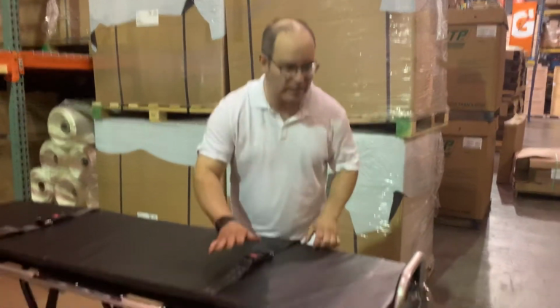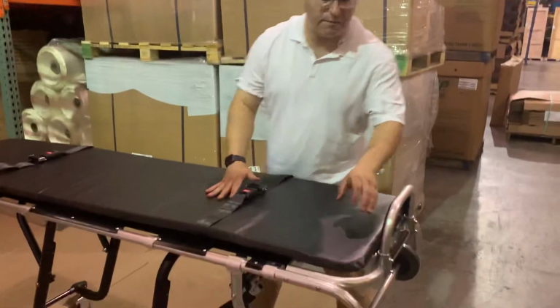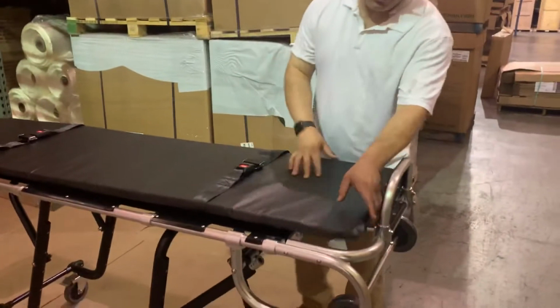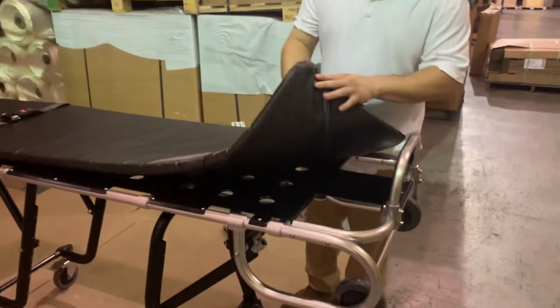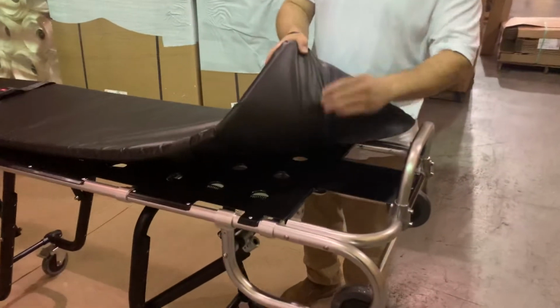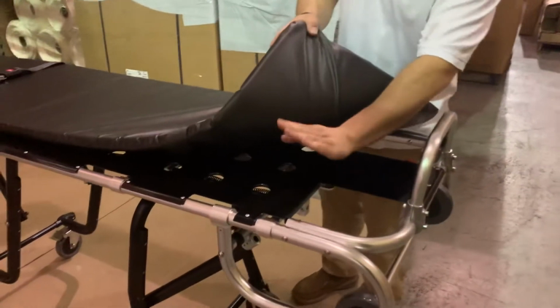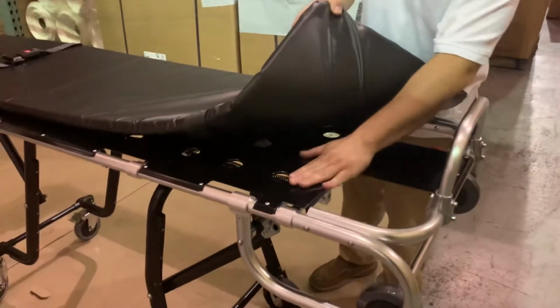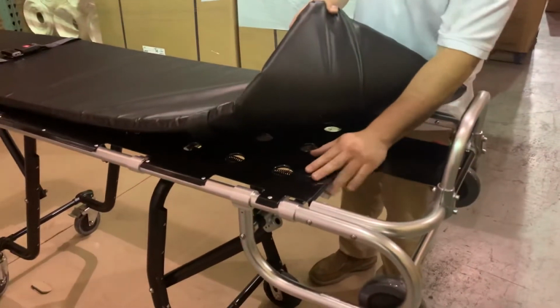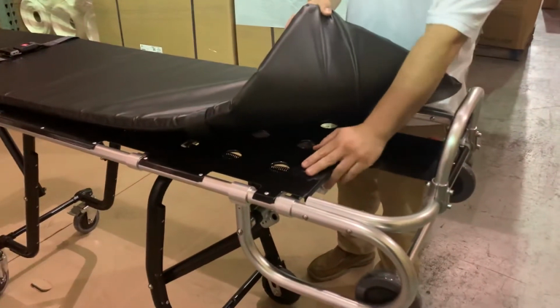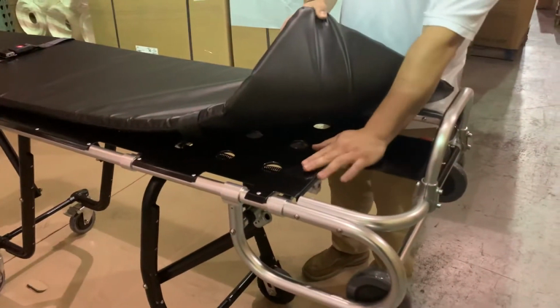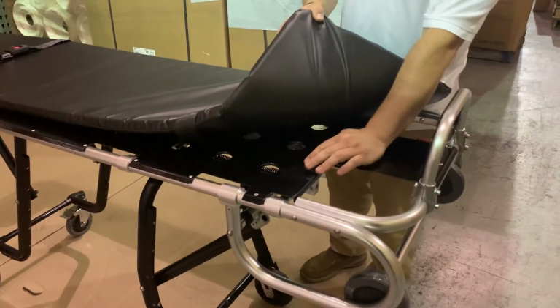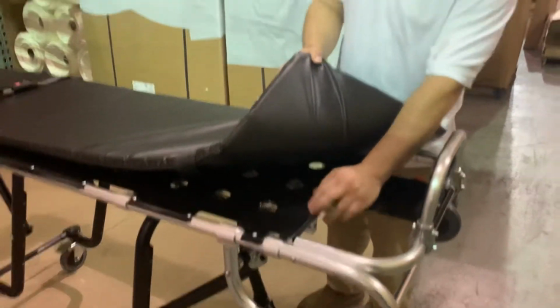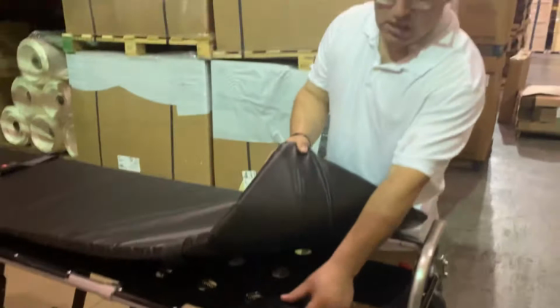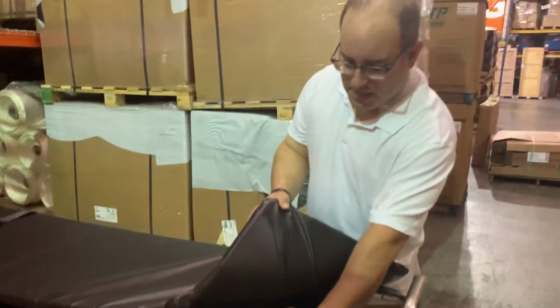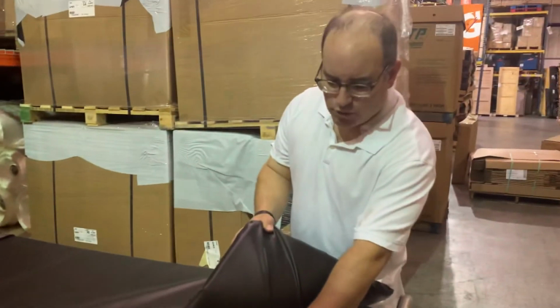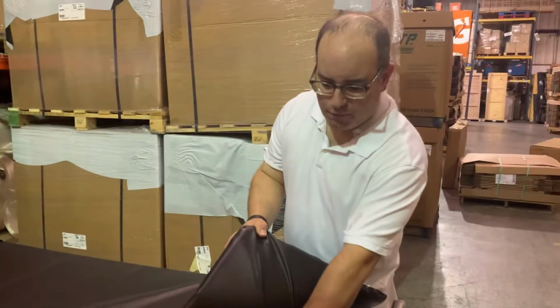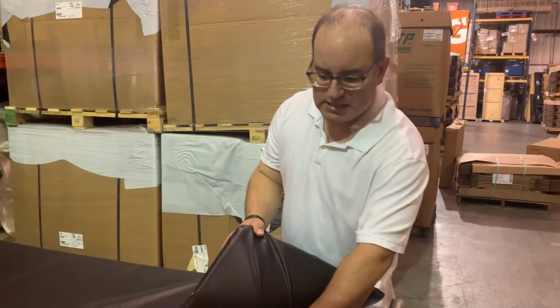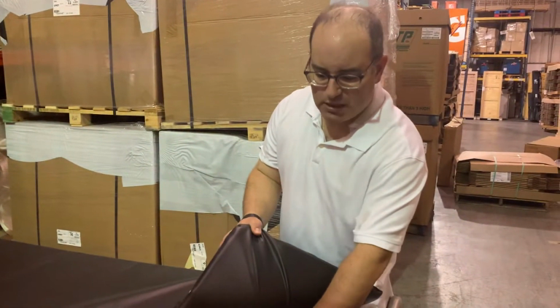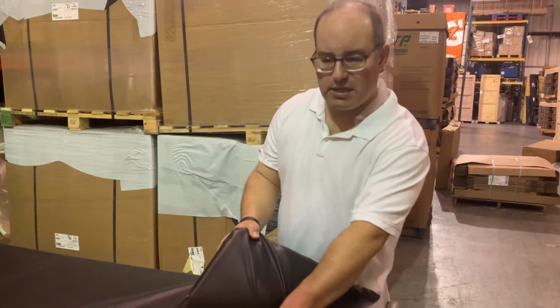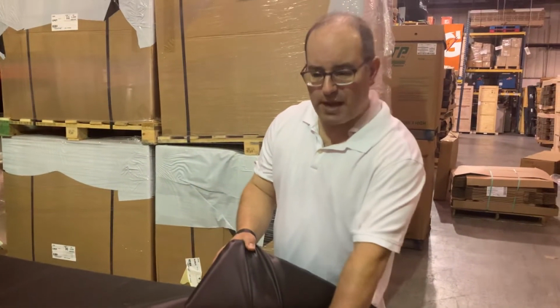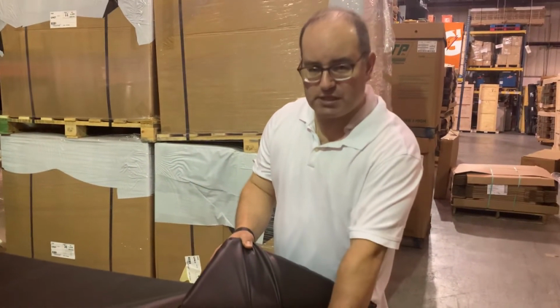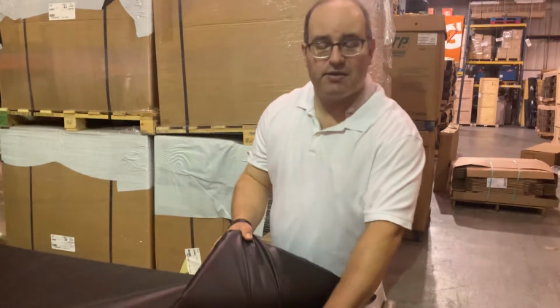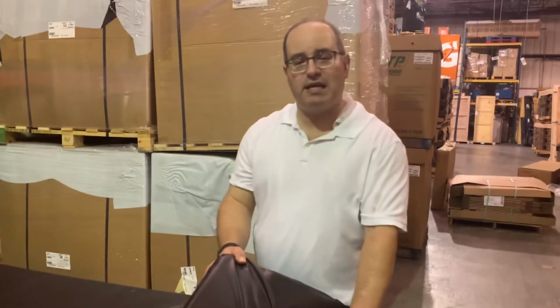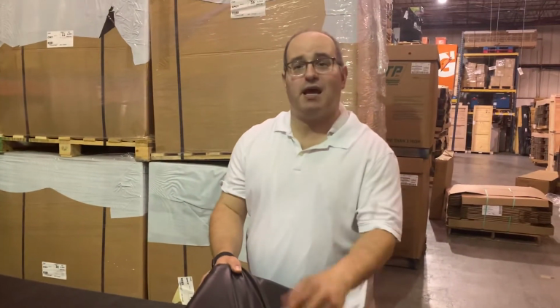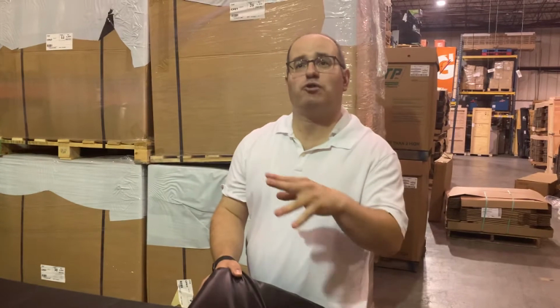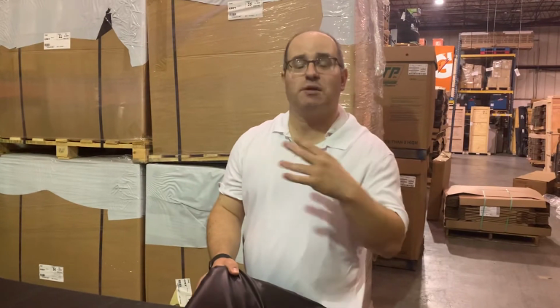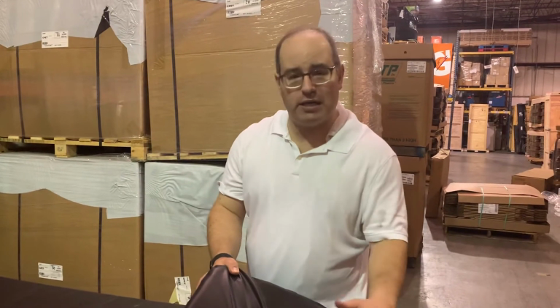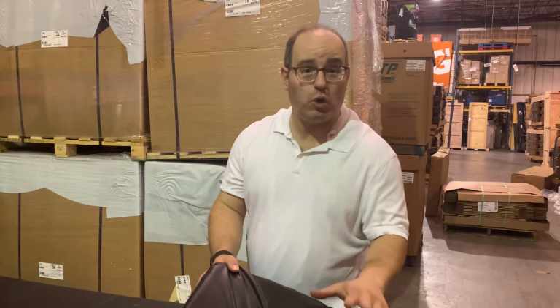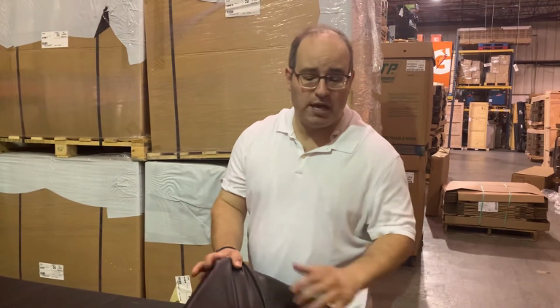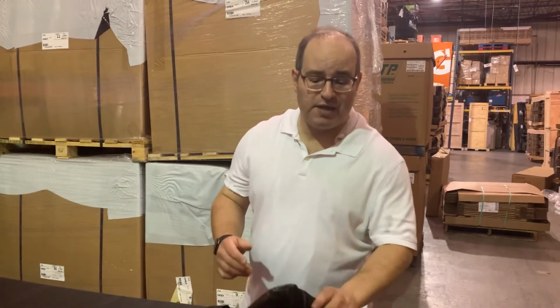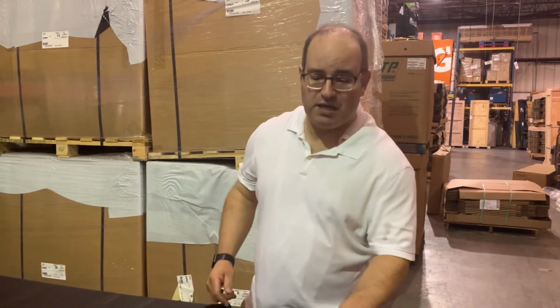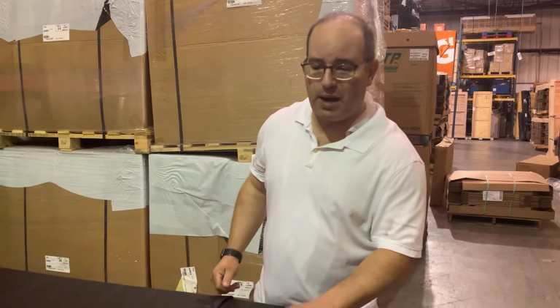You're going to like that feature. Second of all, standard with these cots is the extra reinforced steel underneath each mattress. That's going to give it the extra stability to hold even the heaviest of bodies.